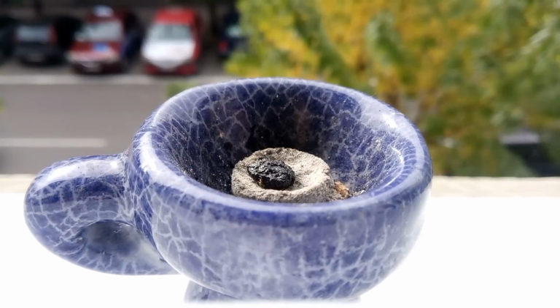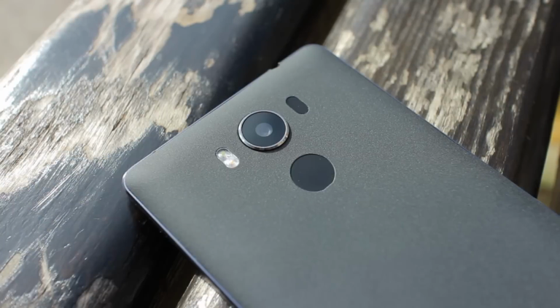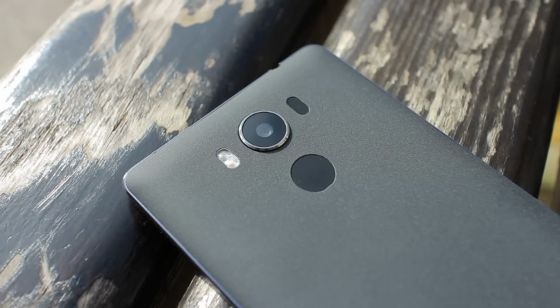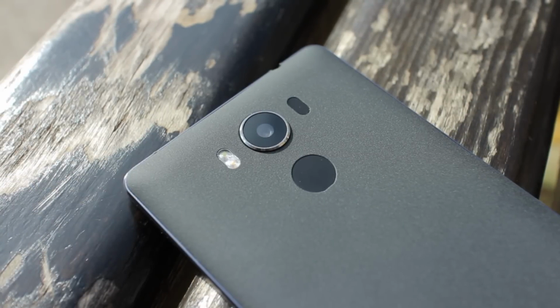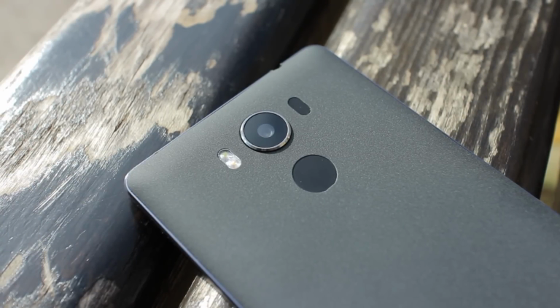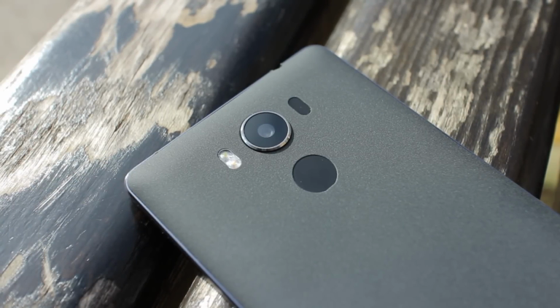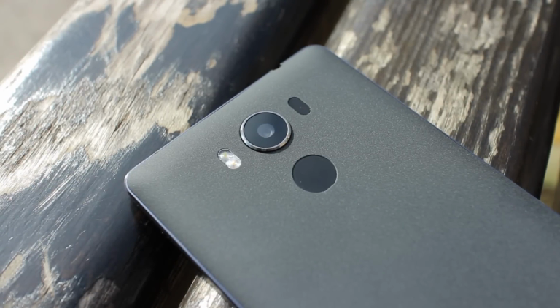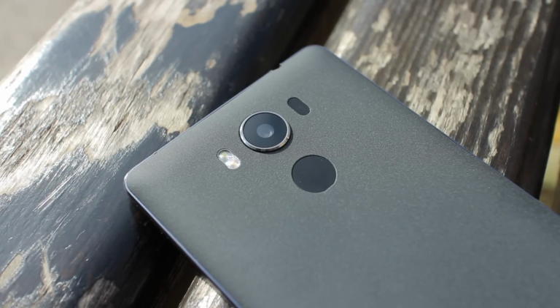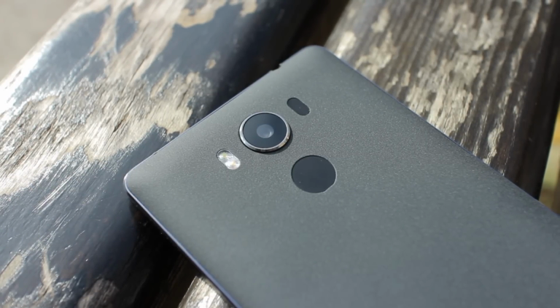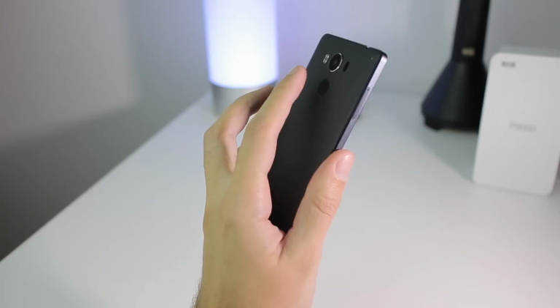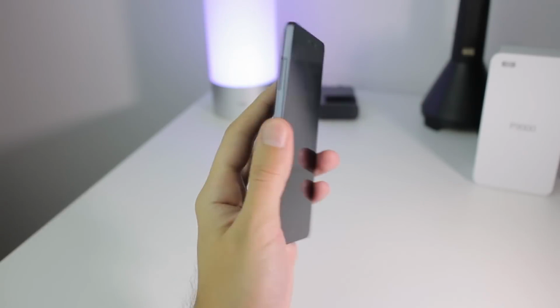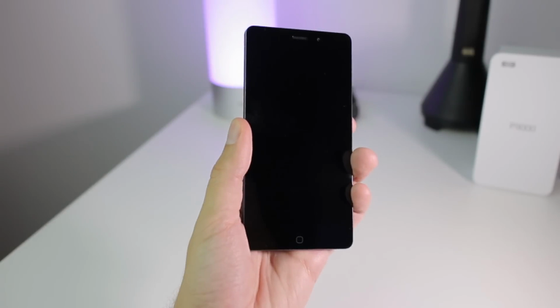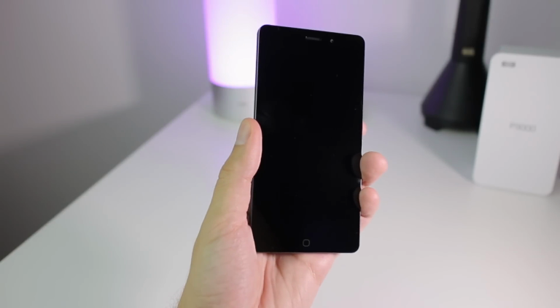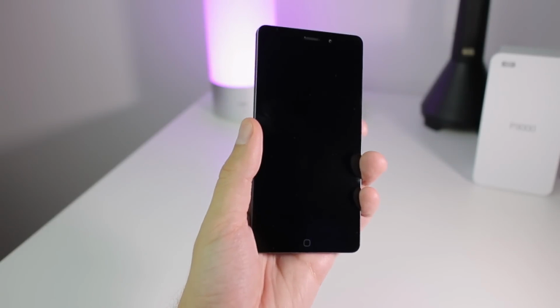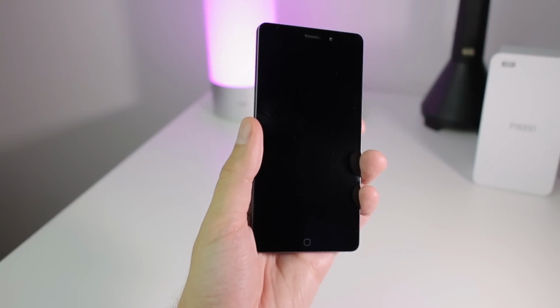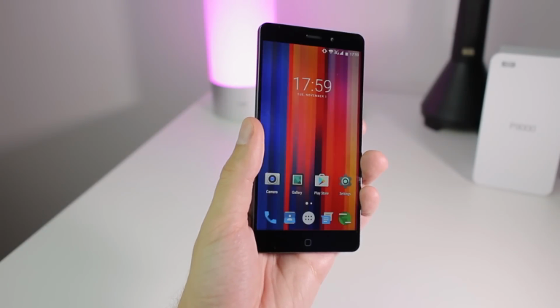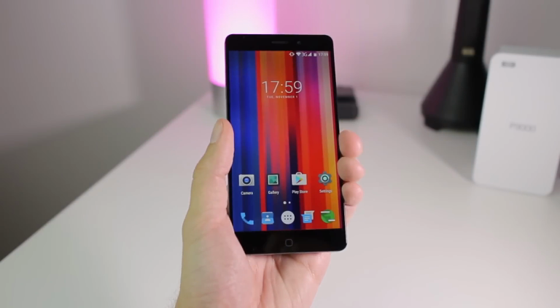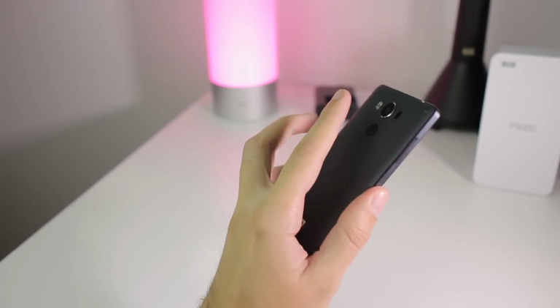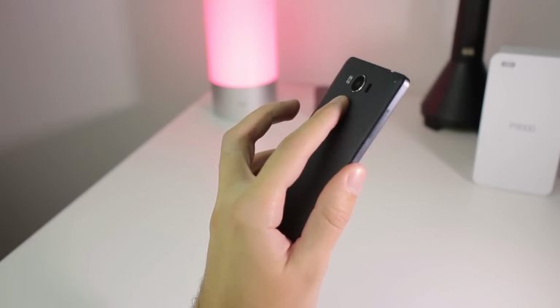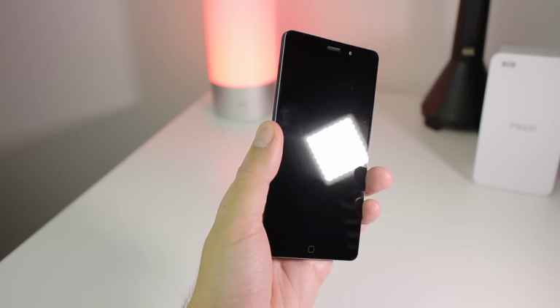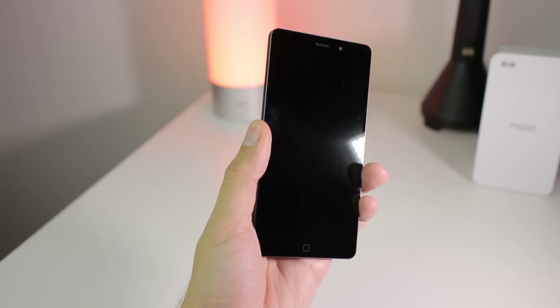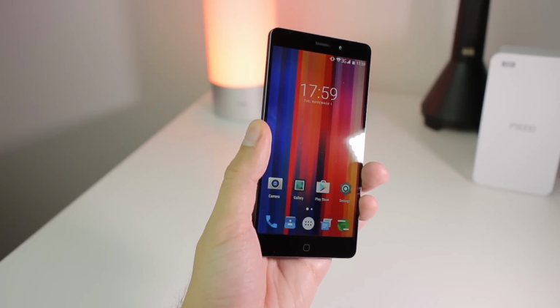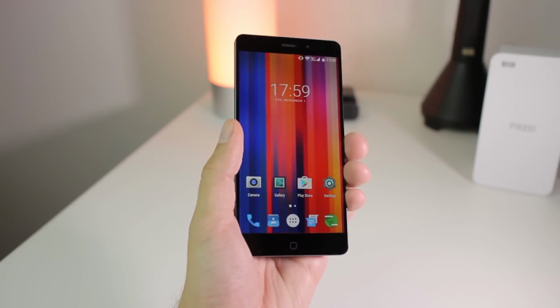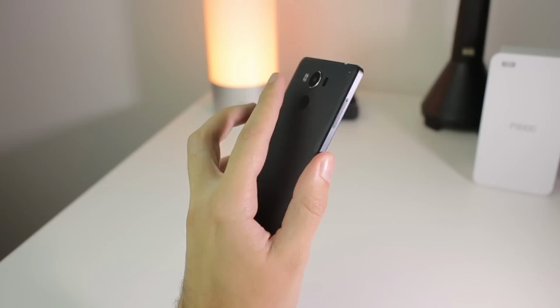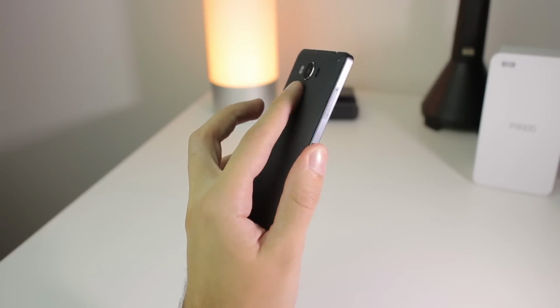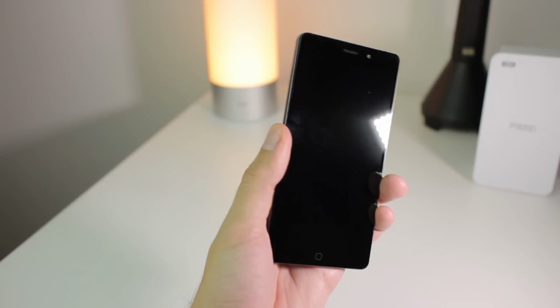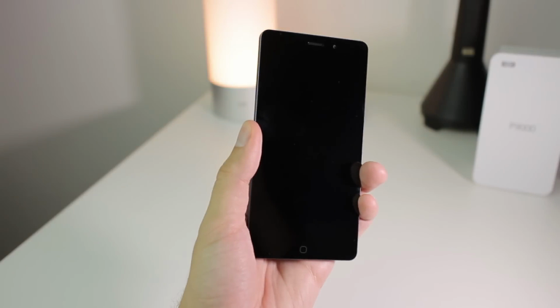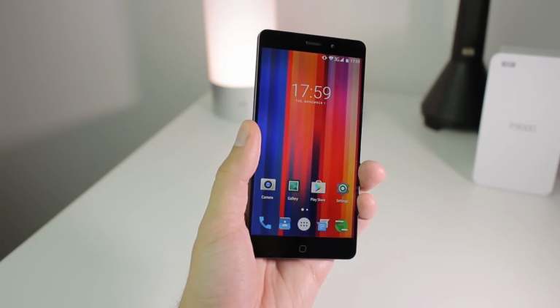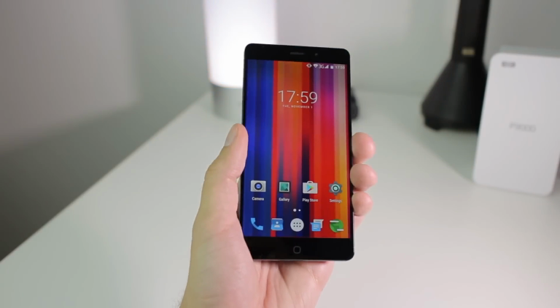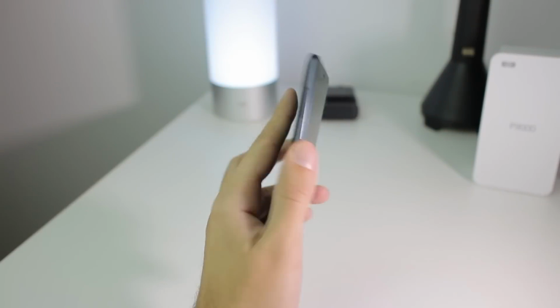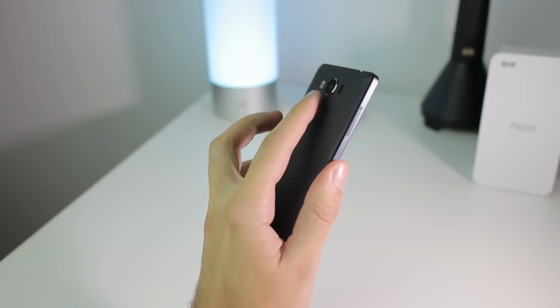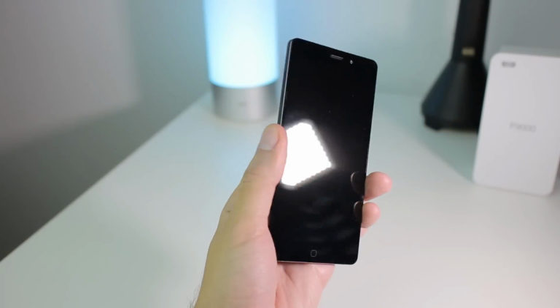Let's not forget the fingerprint sensor. It works well 90% of the time, but it still lacks sharpness in its performance. You can see it works well, but in rare moments it becomes unreliable.